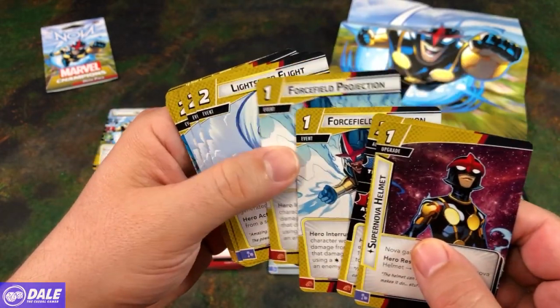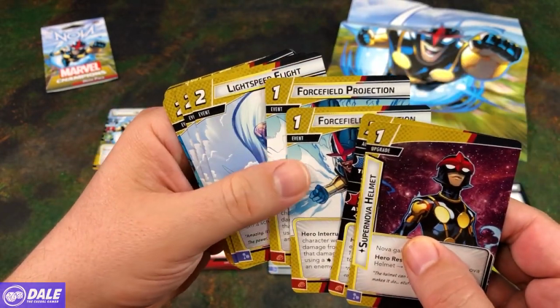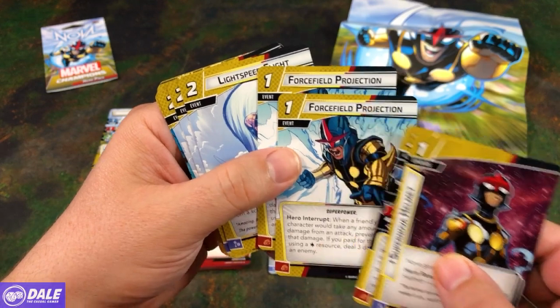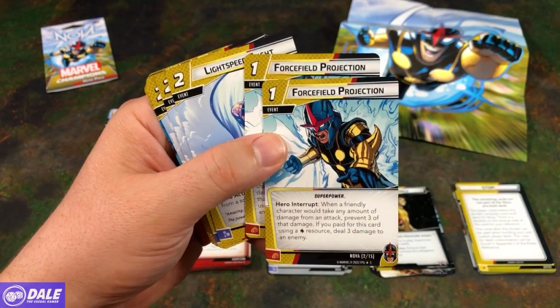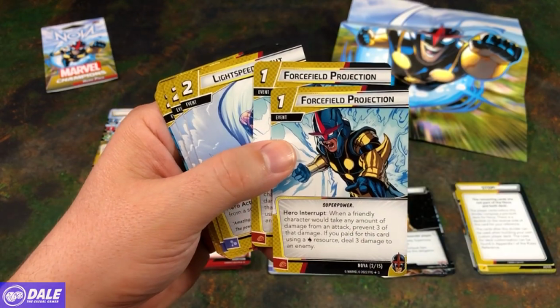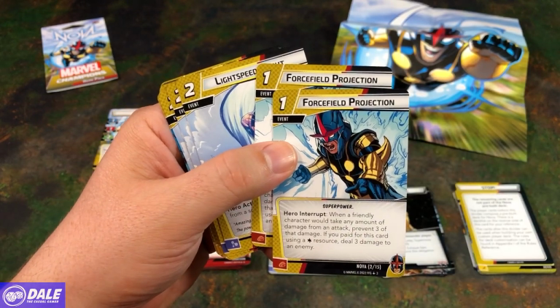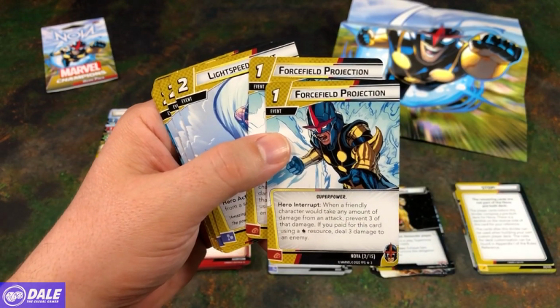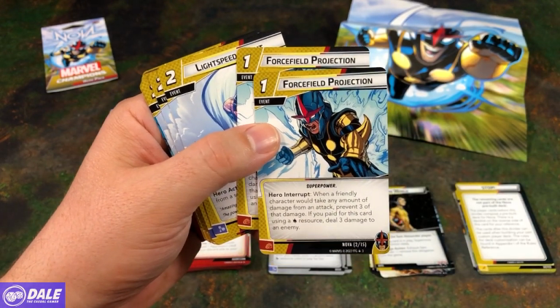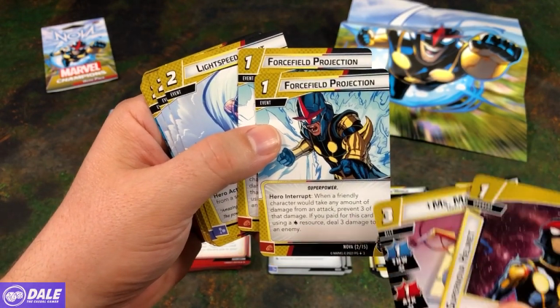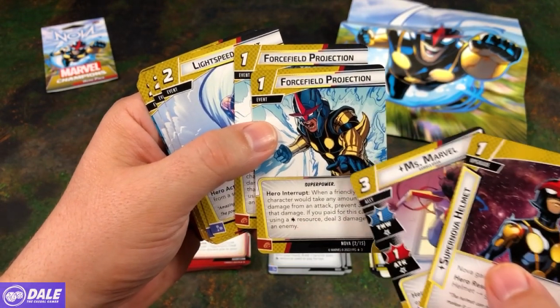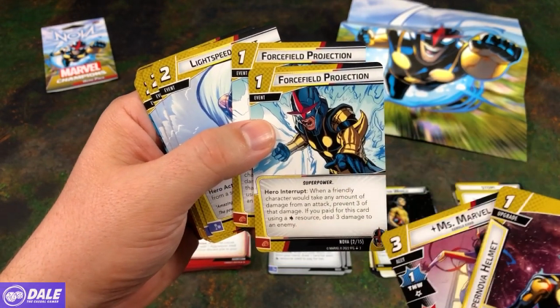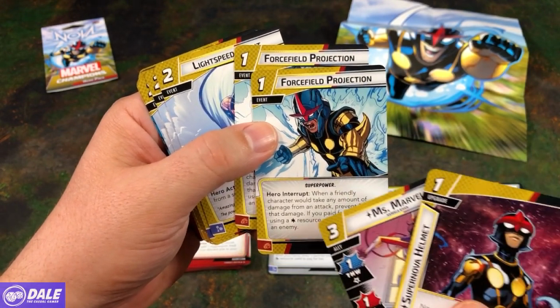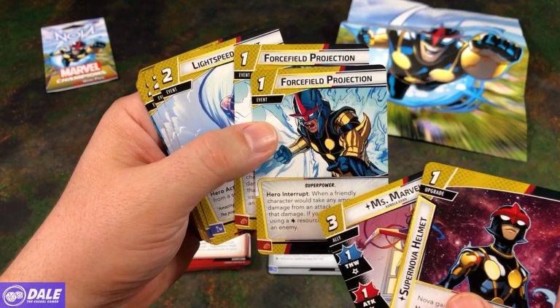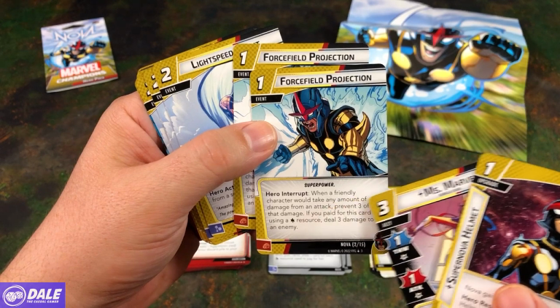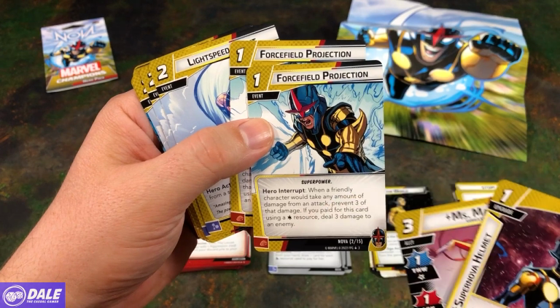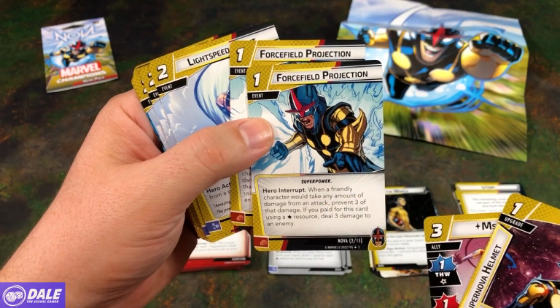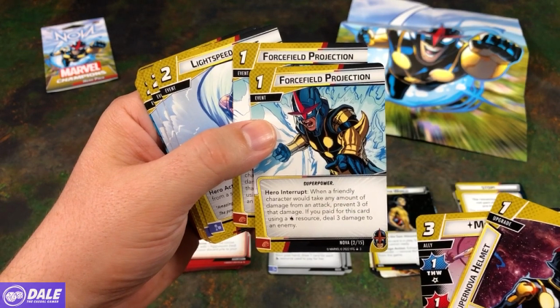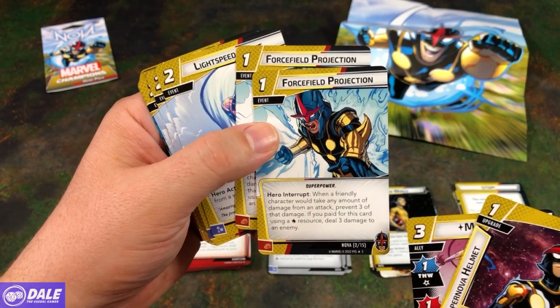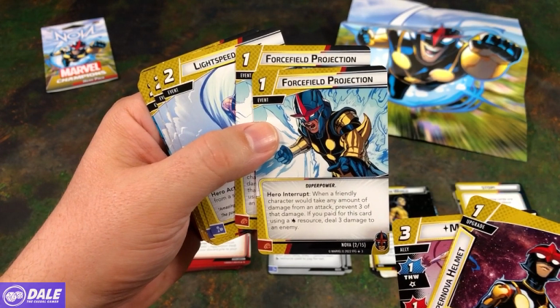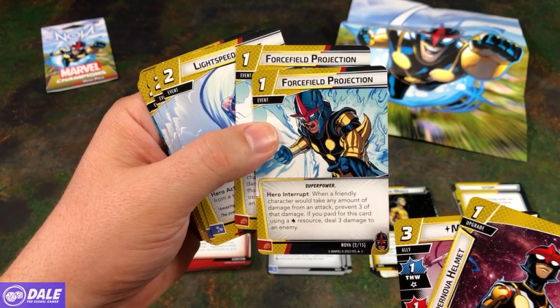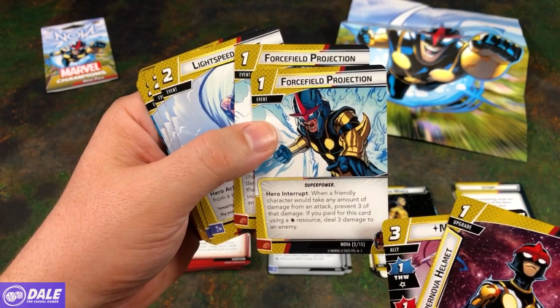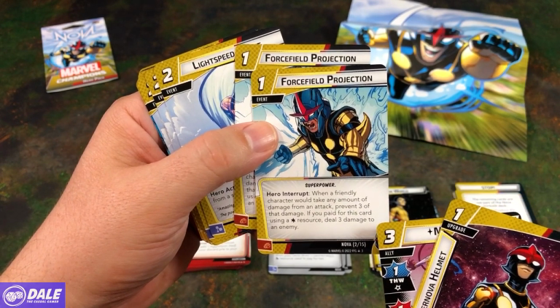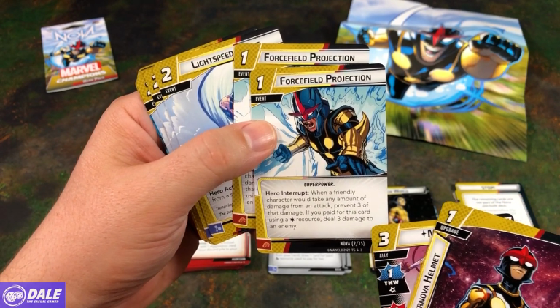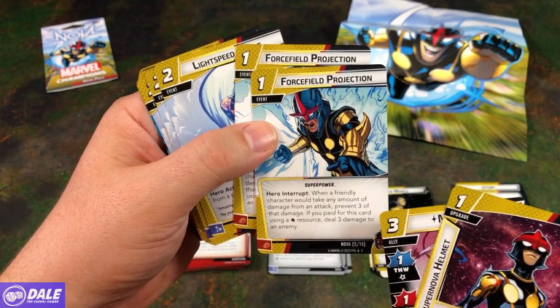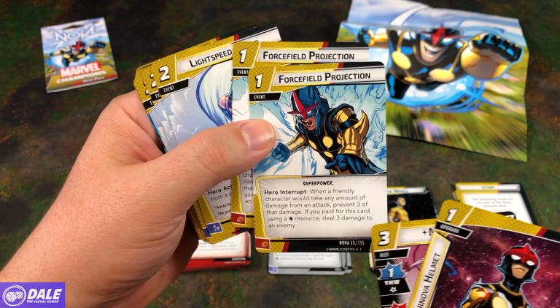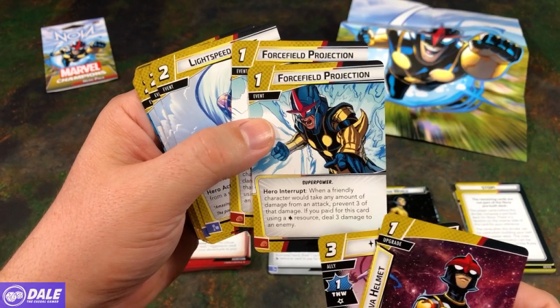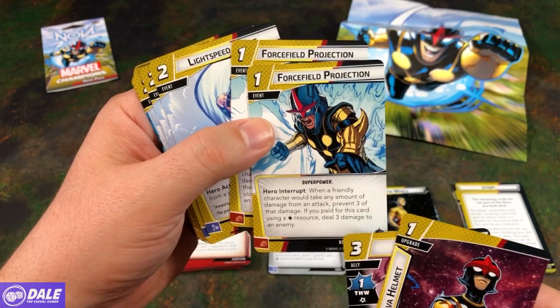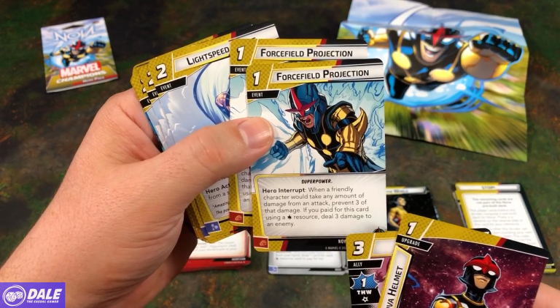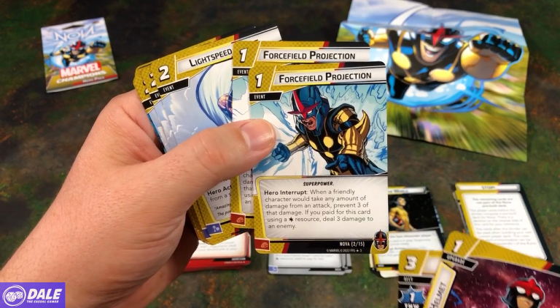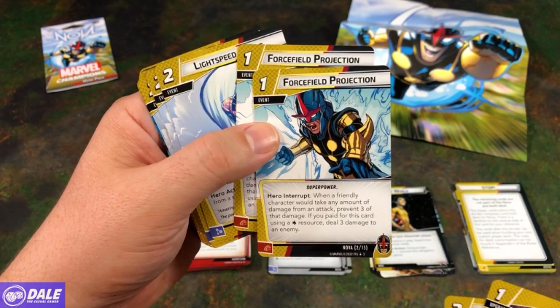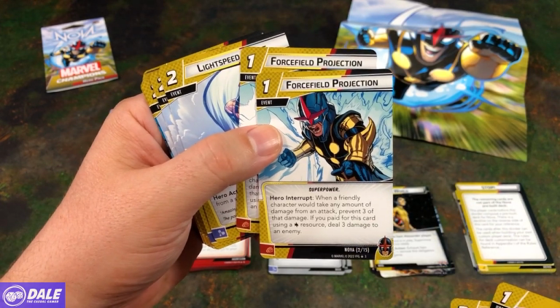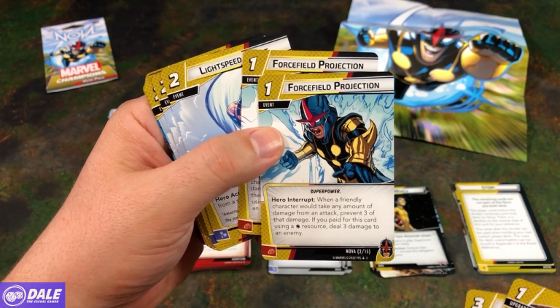Force Field Projection — we've got two of those. A 1-cost event, superpower. Hero Interrupt: when a friendly character would take any amount of damage from an attack, prevent 3 of that damage. If you paid for this card using a Wild Resource, deal 3 damage to an enemy.